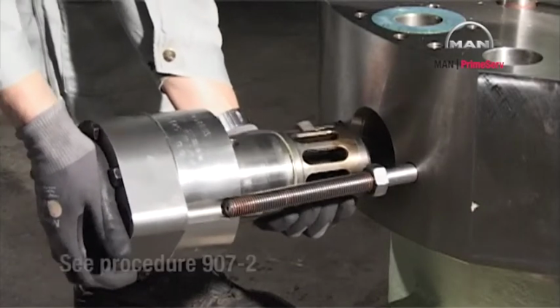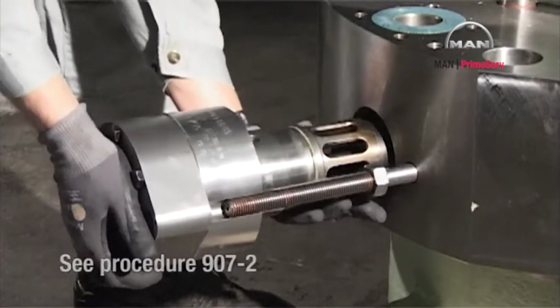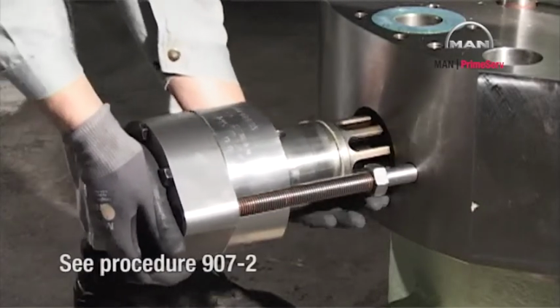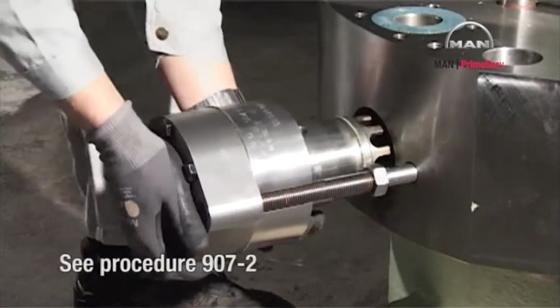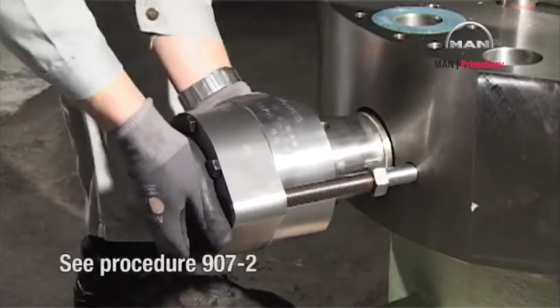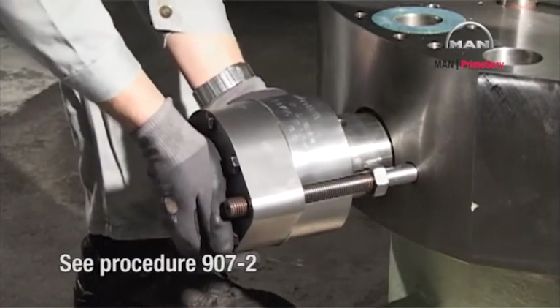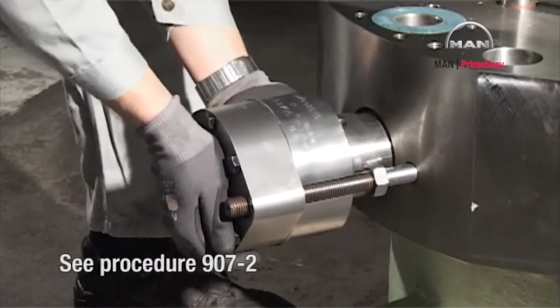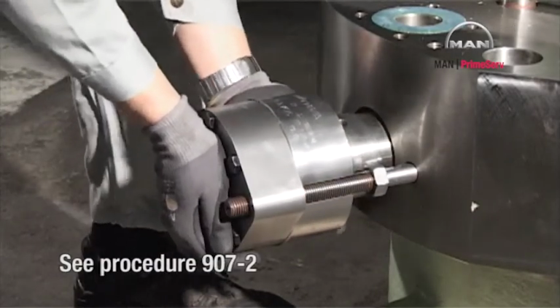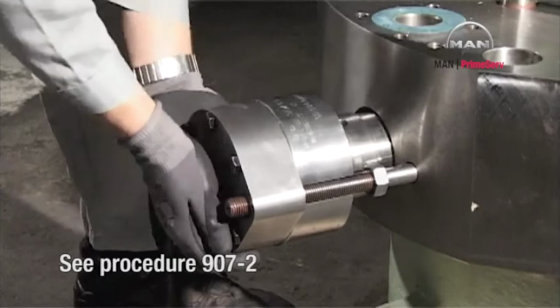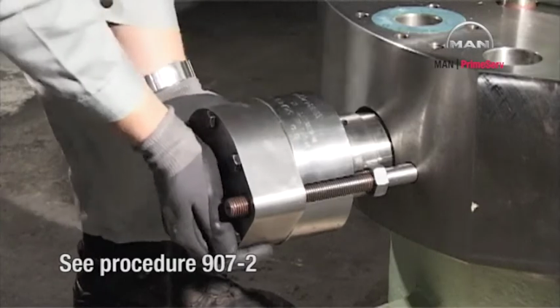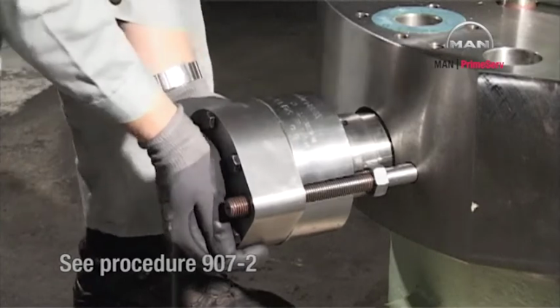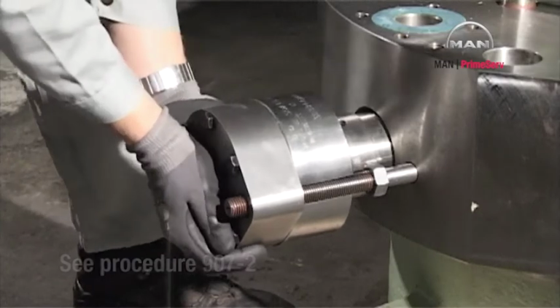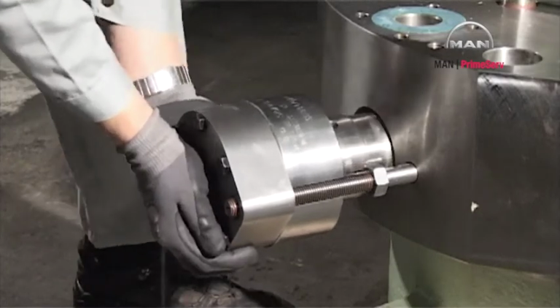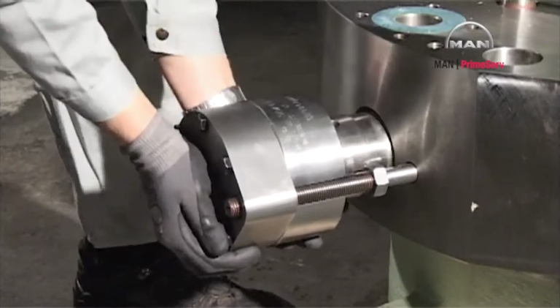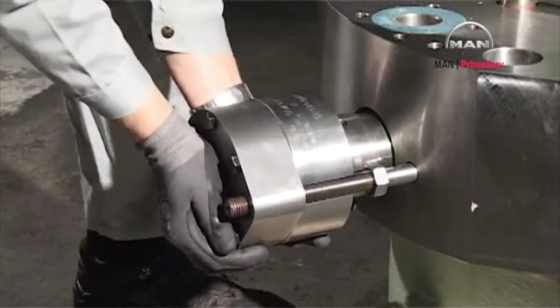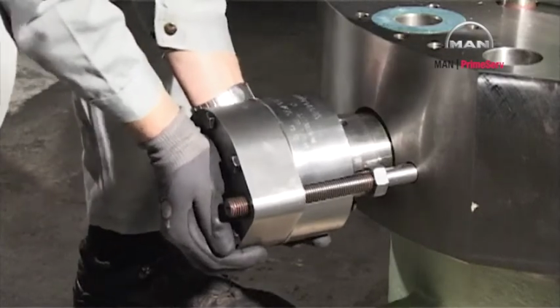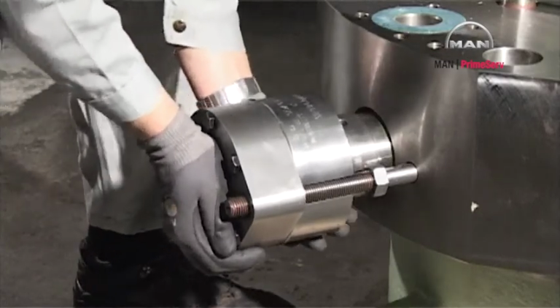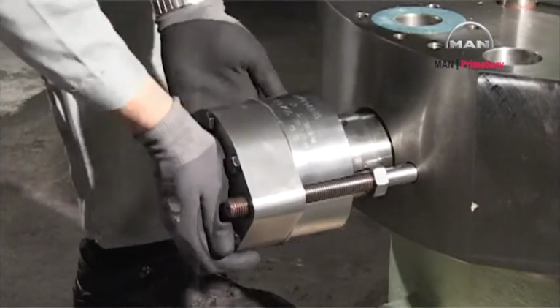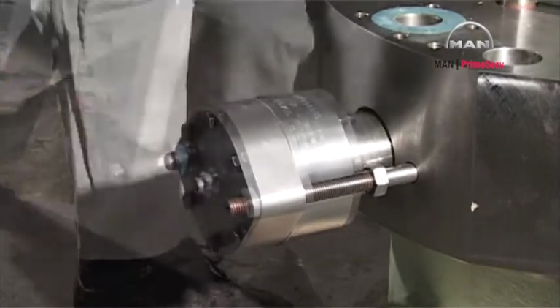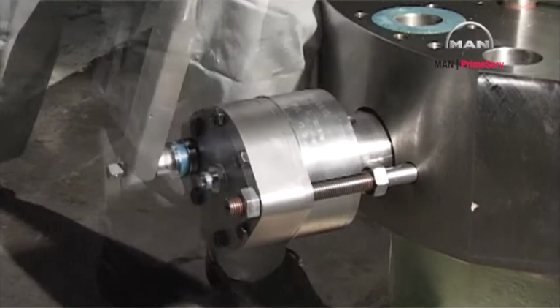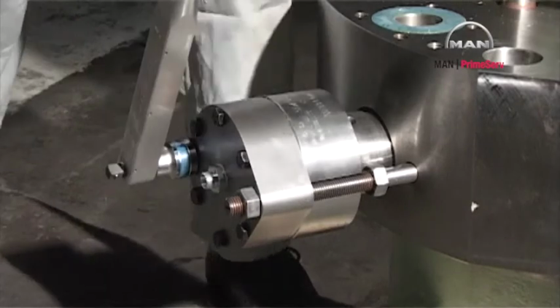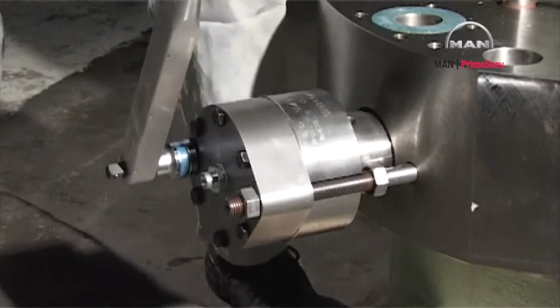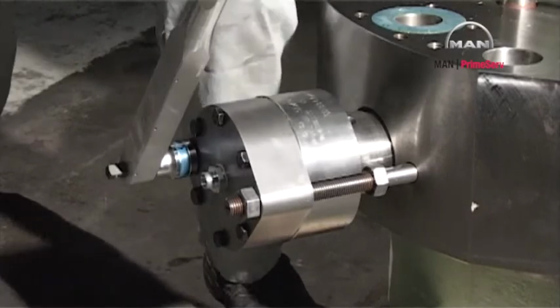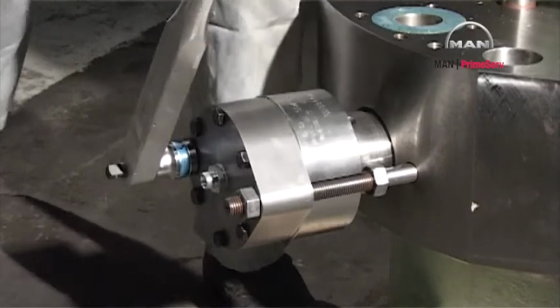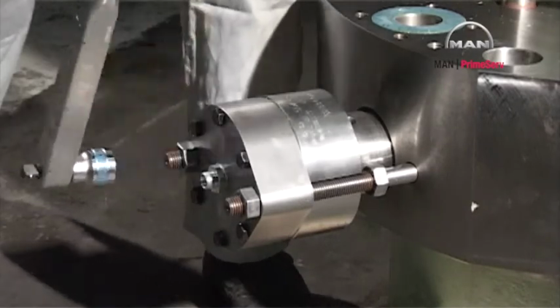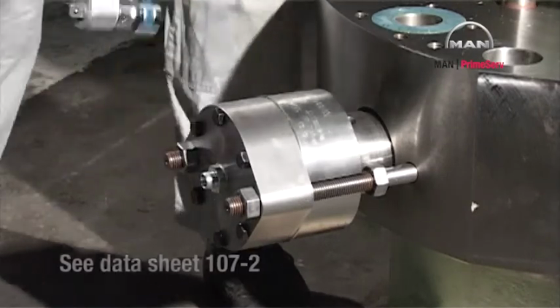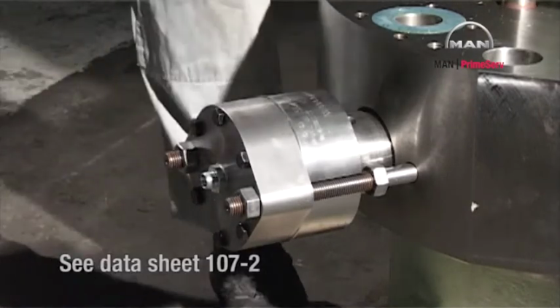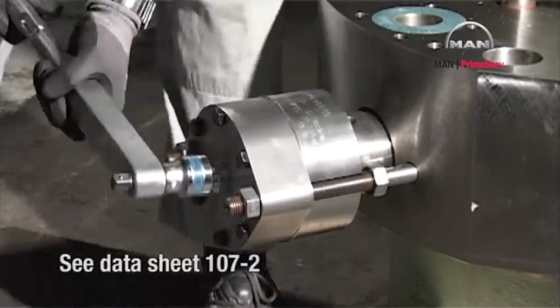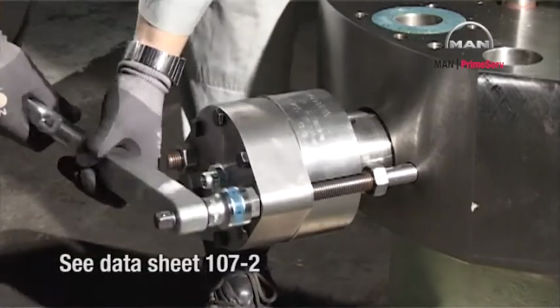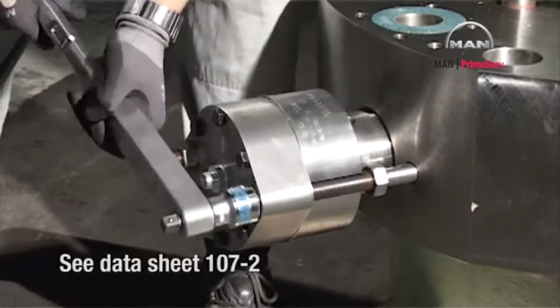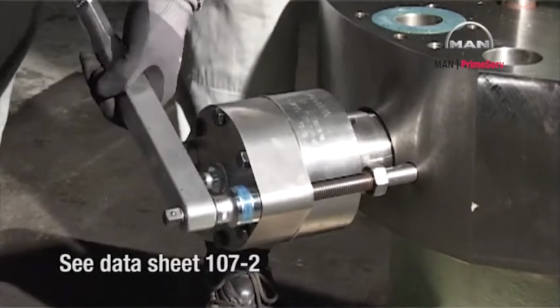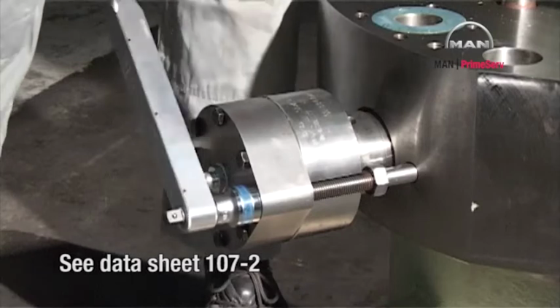See procedure 907-2. Tighten the nuts. See datasheet 107-2.